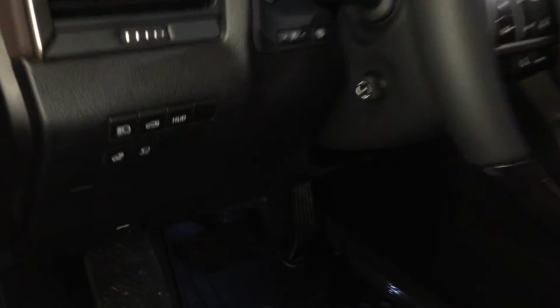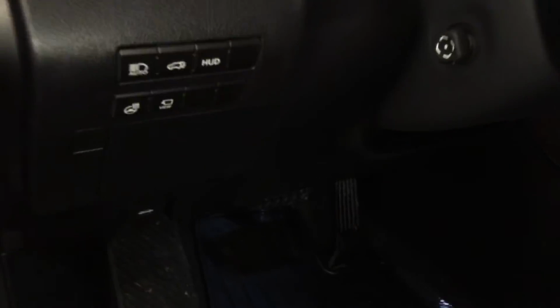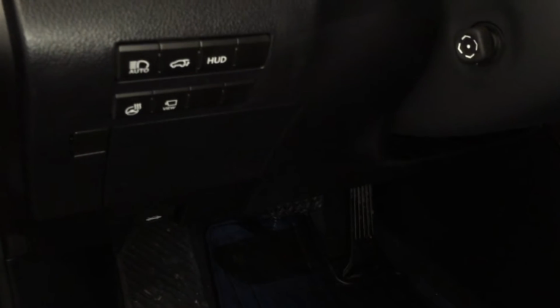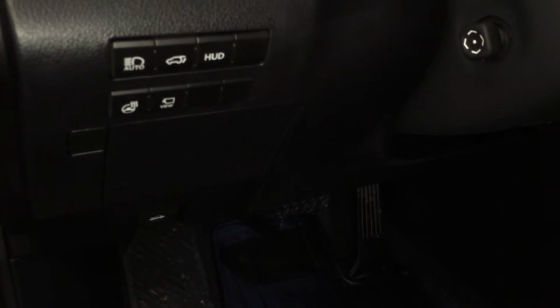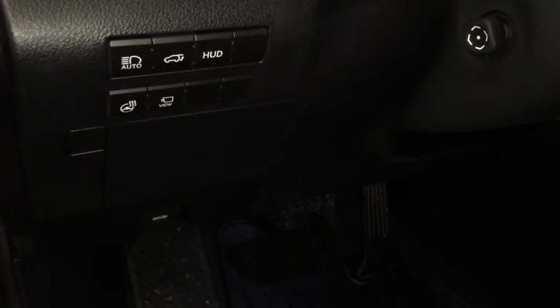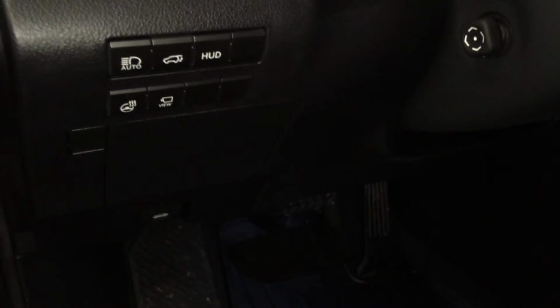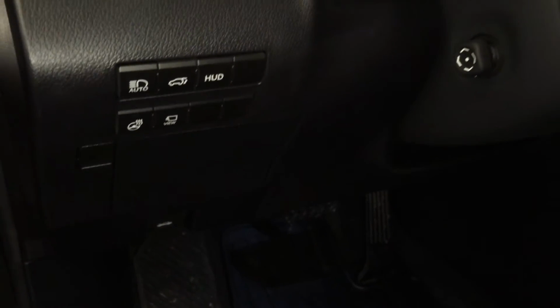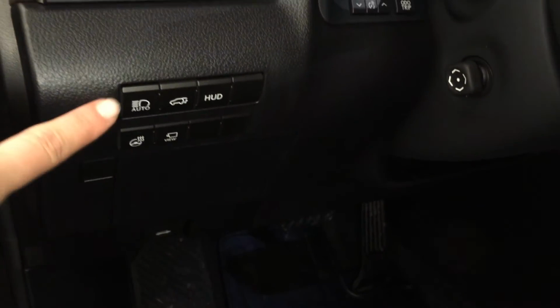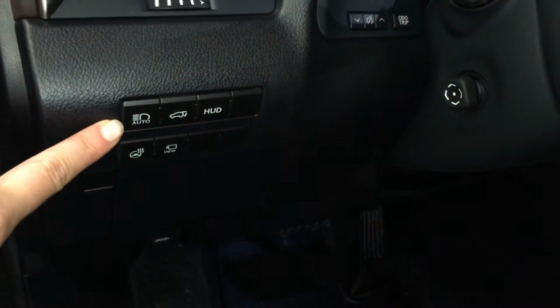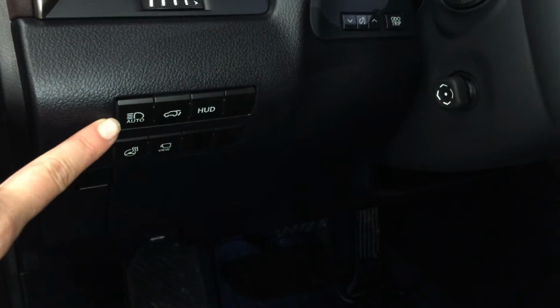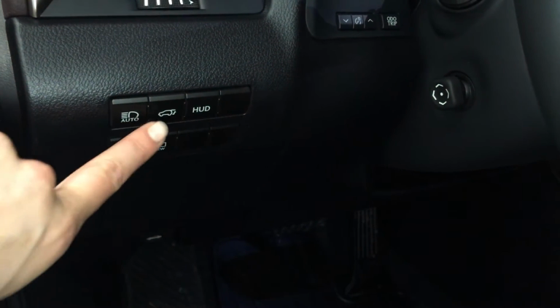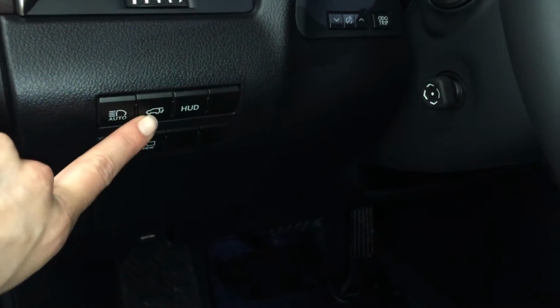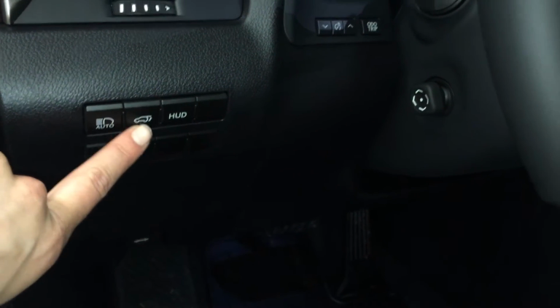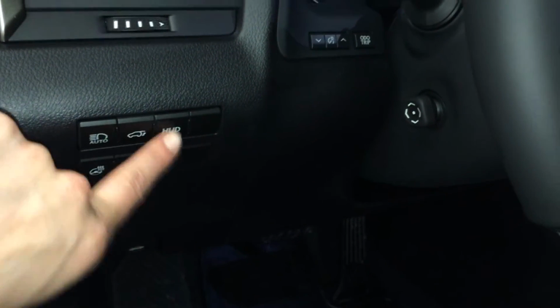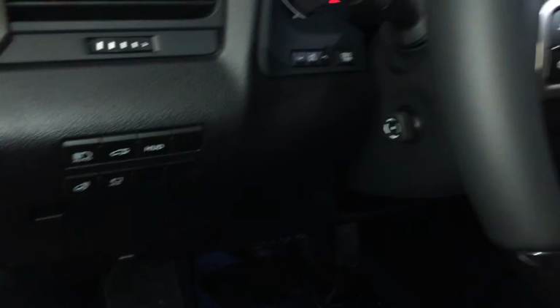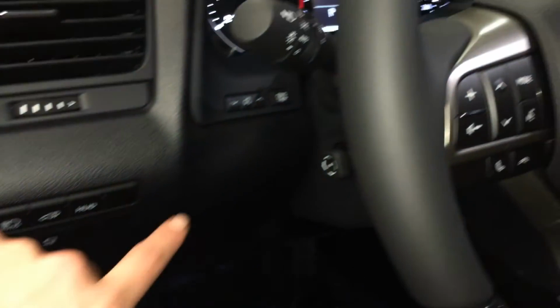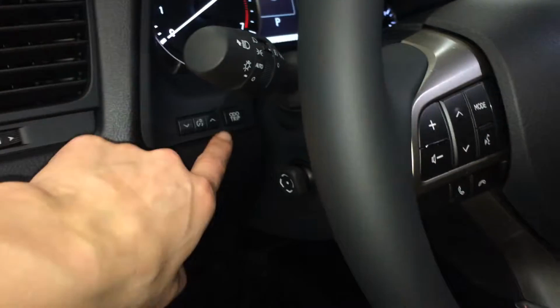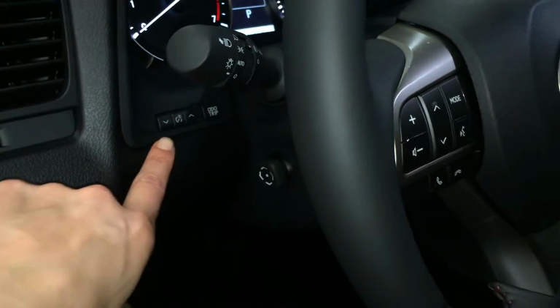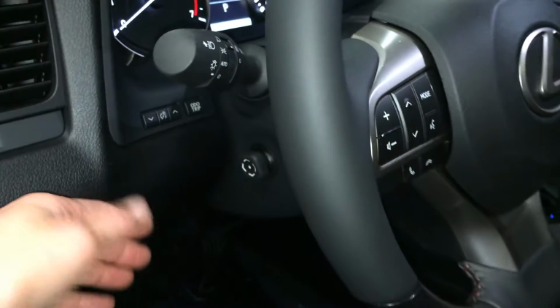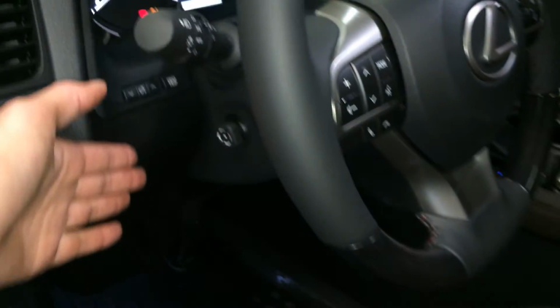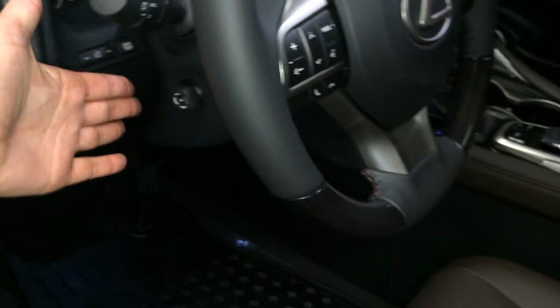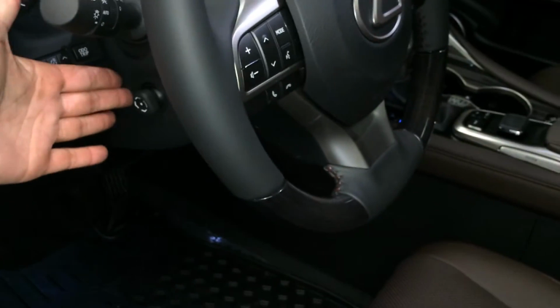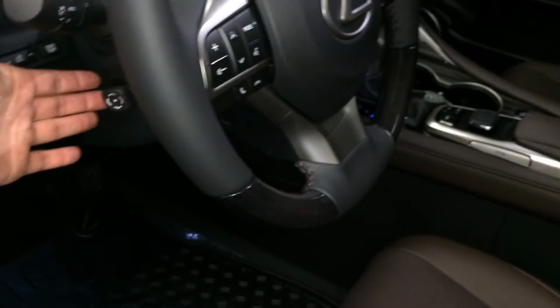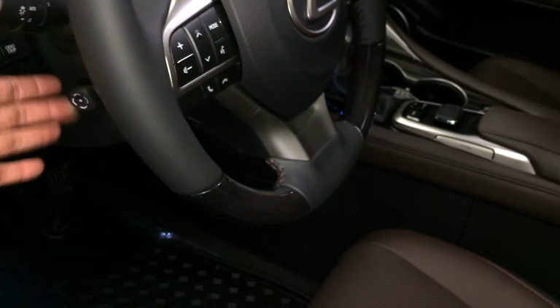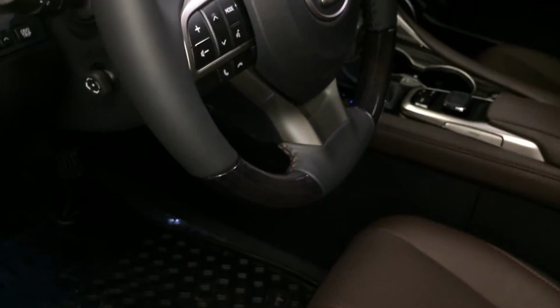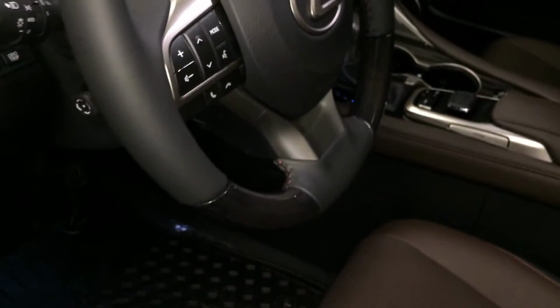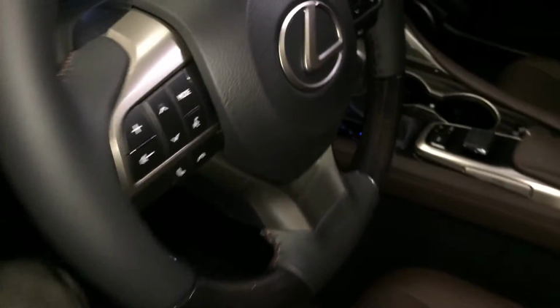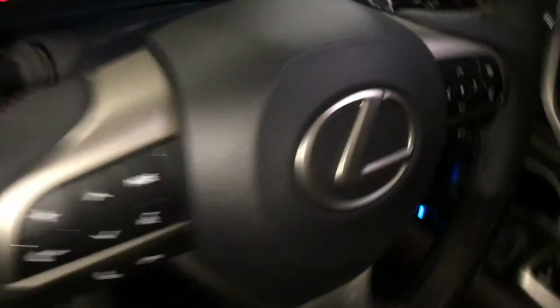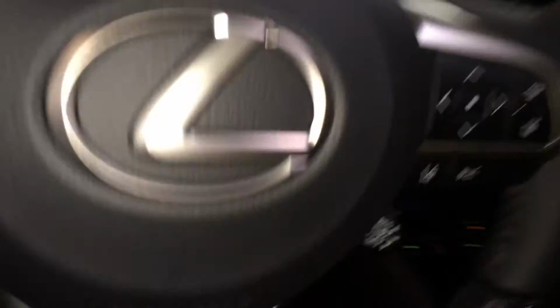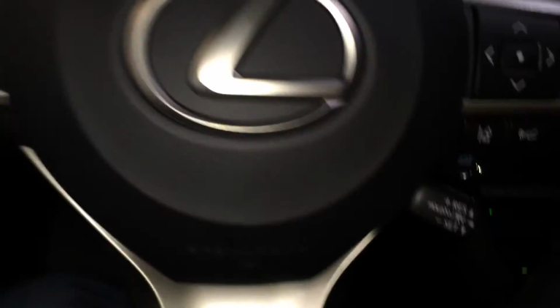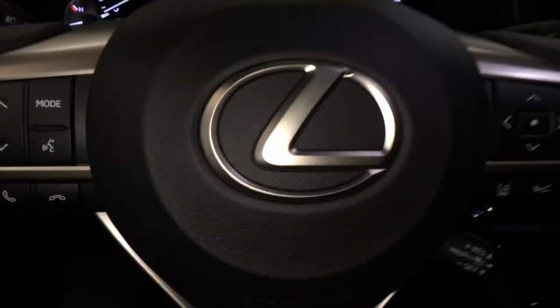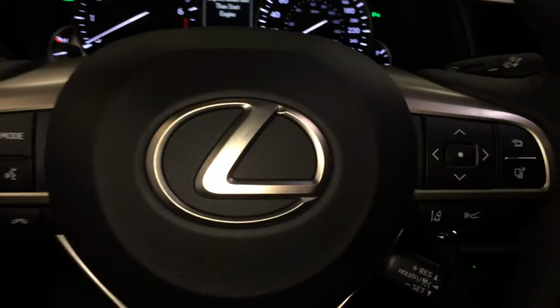Controls here for heated steering wheel, the pano view, automatic high beam feature, trunk release, heads up display, odometer chip and dashboard lights, powered tilt and telescopic steering wheel, leather and wood wrapped.